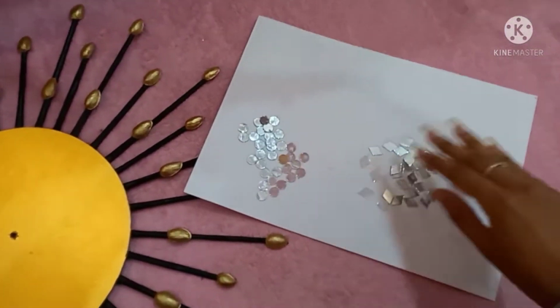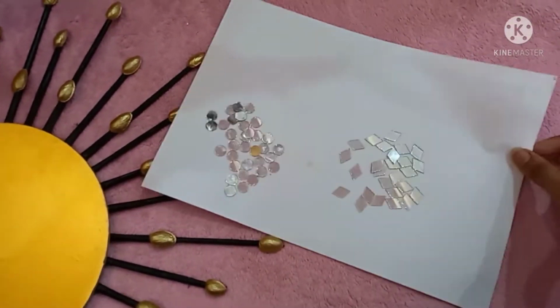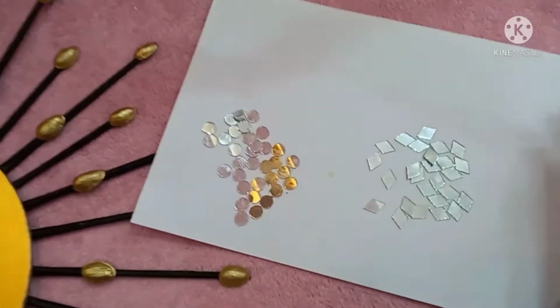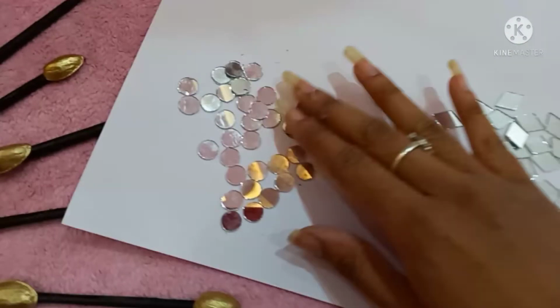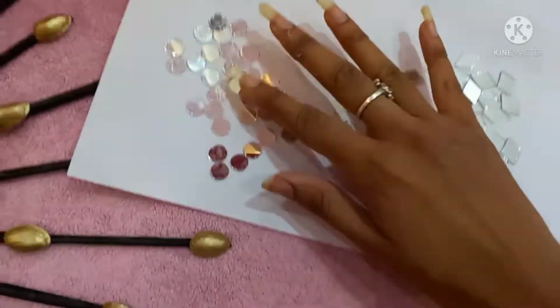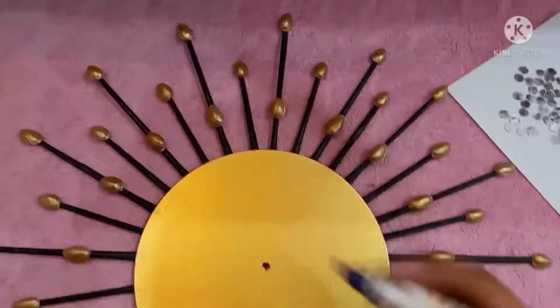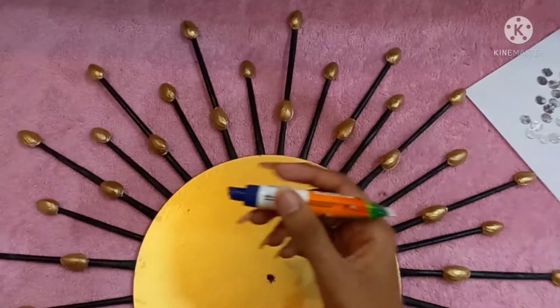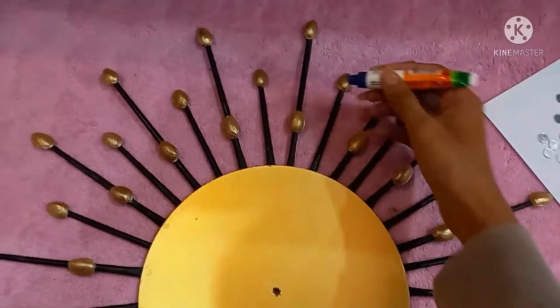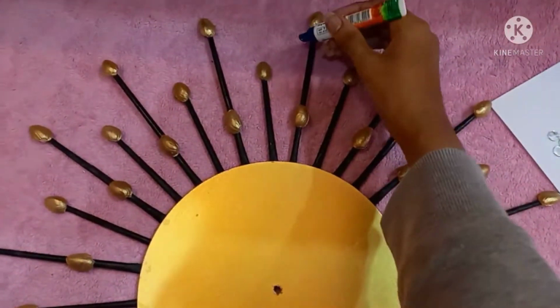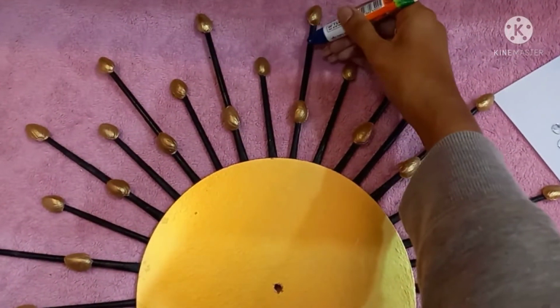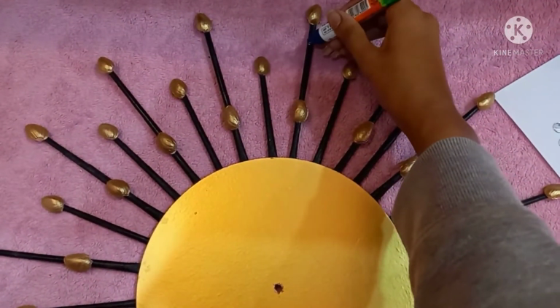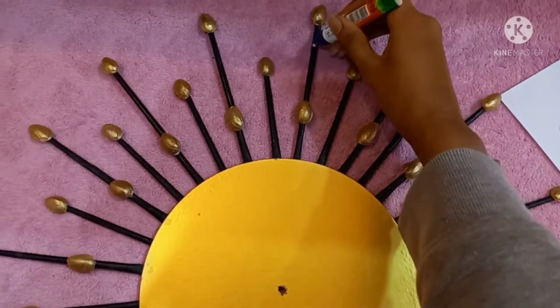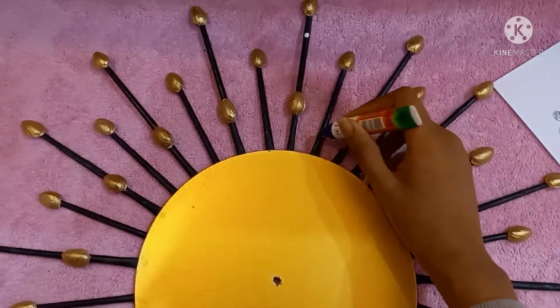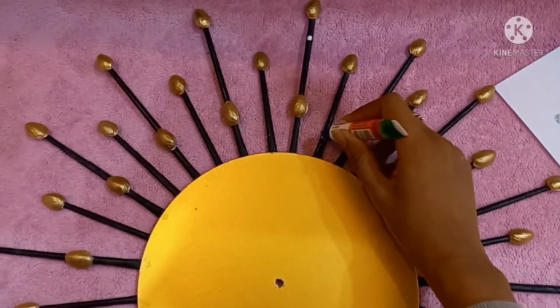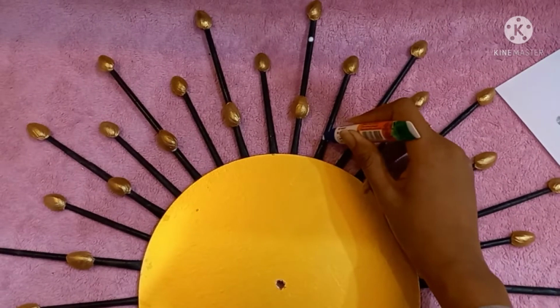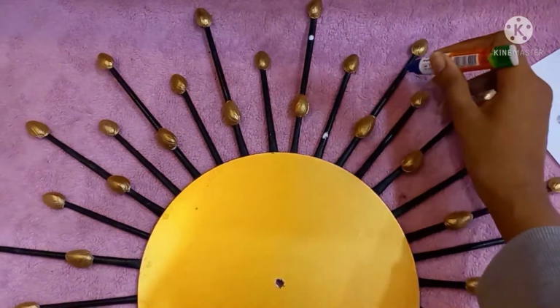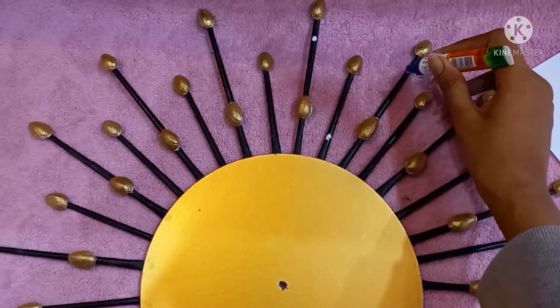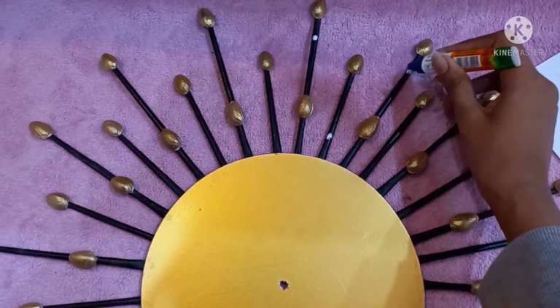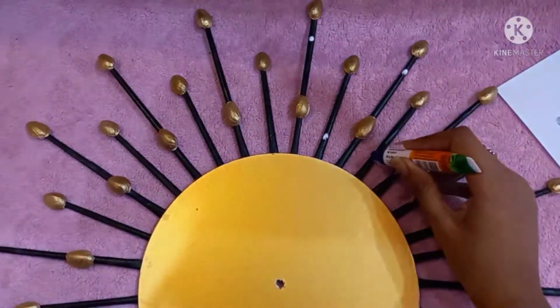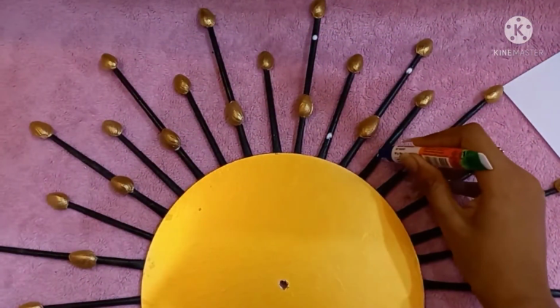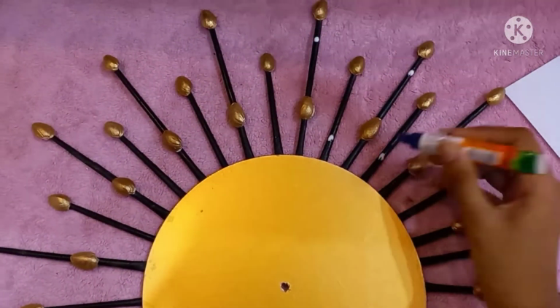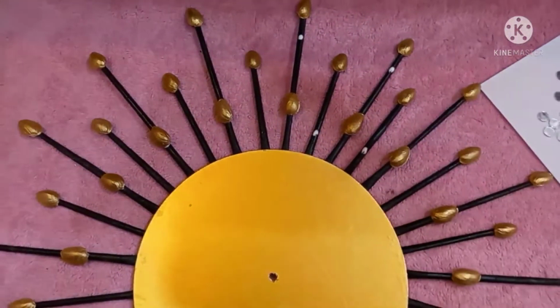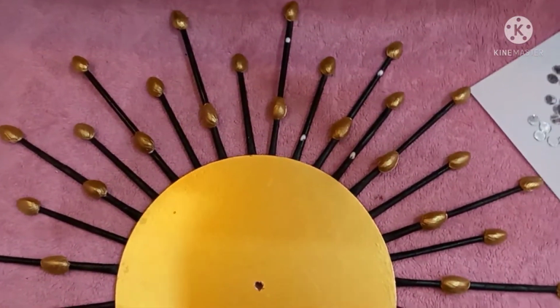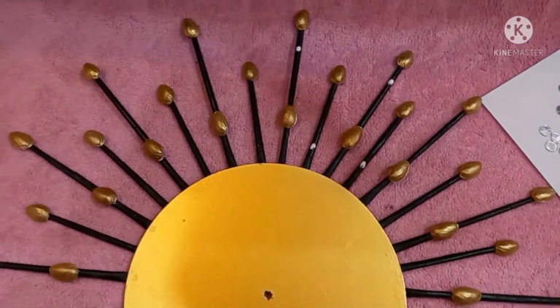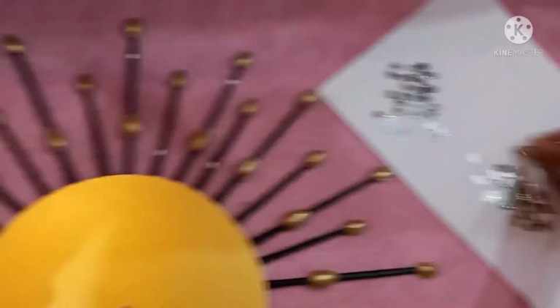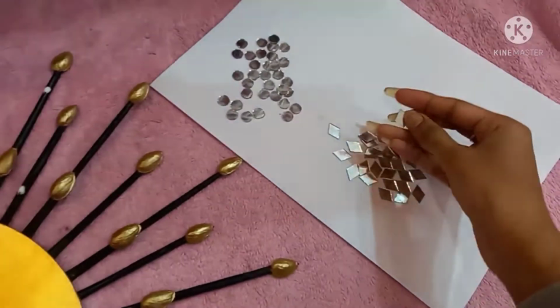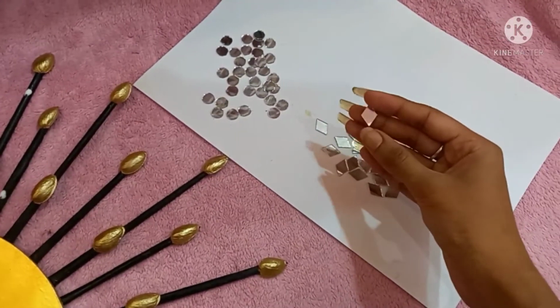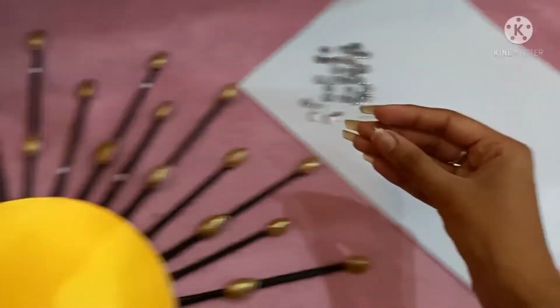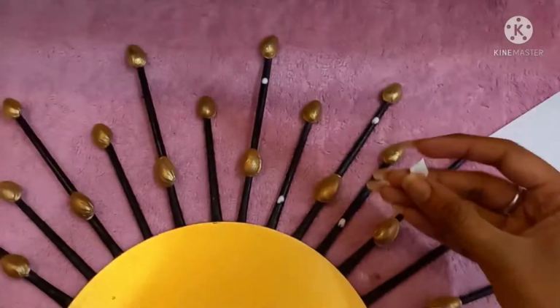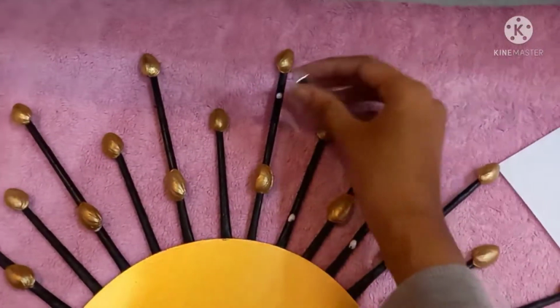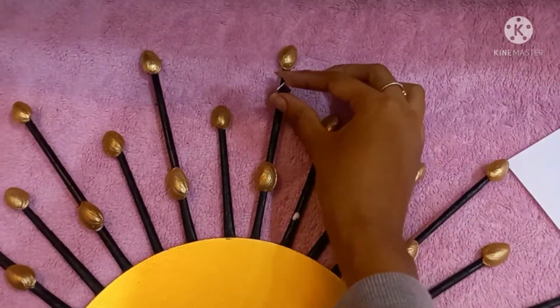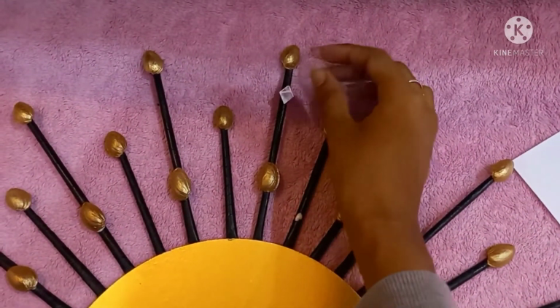Now let's do some more decoration to make it more attractive. I'm sticking small mirrors of diamond shape and round shape to give it a bit more beauty.